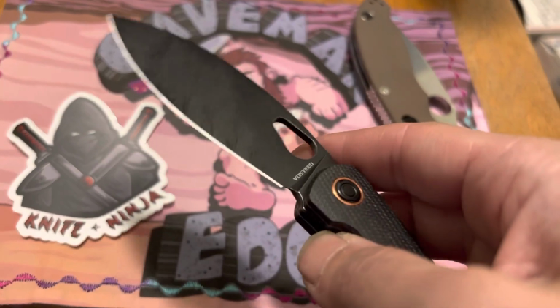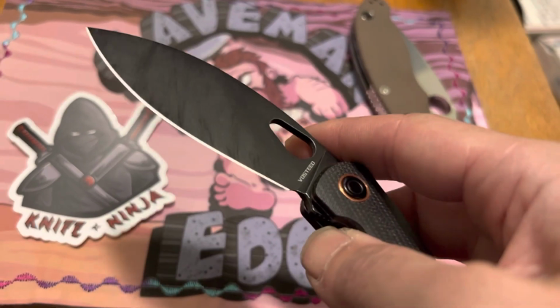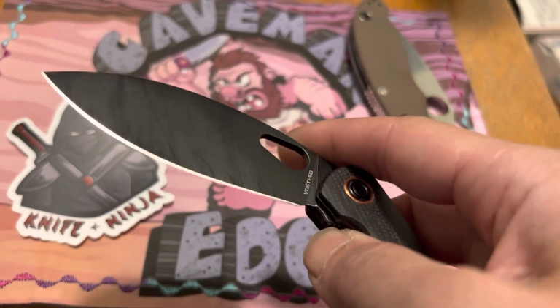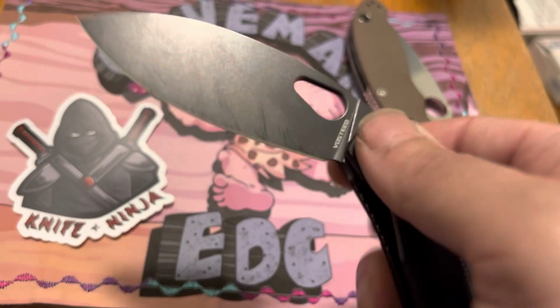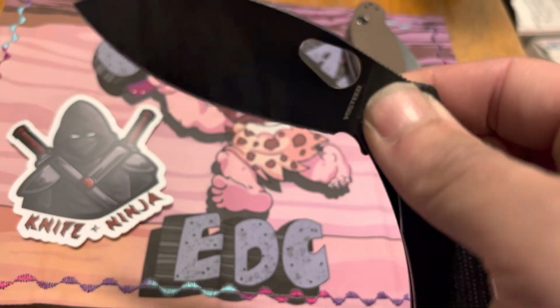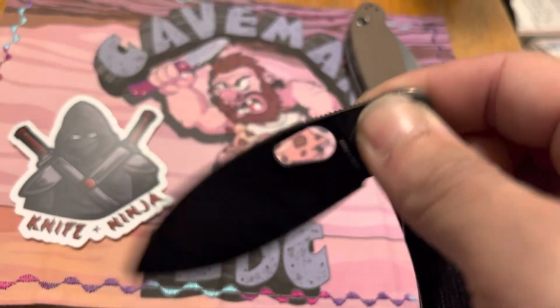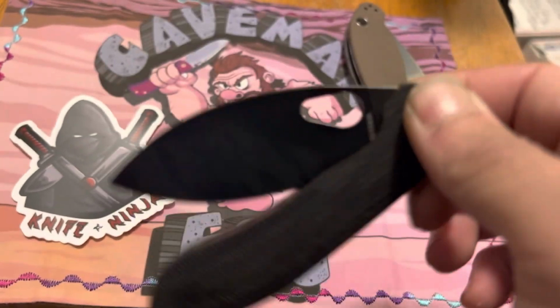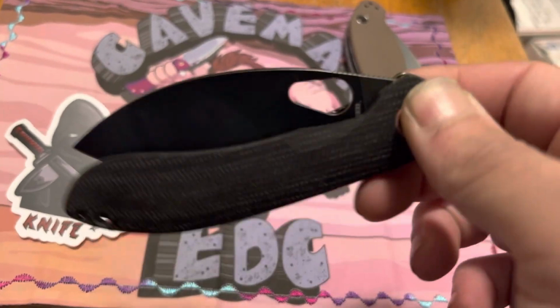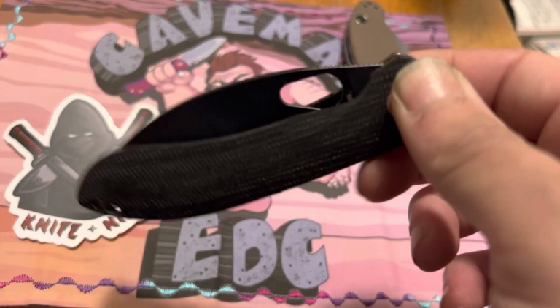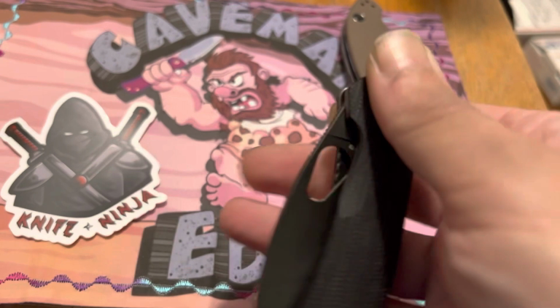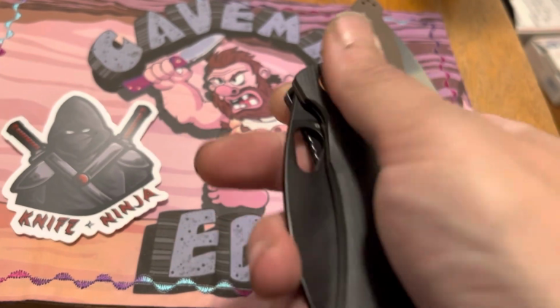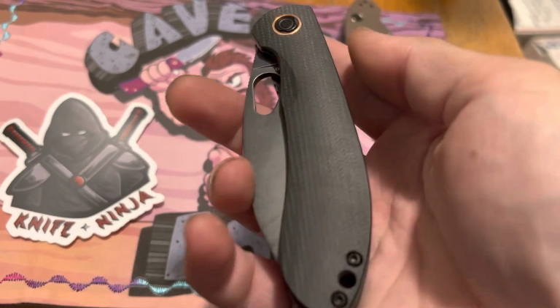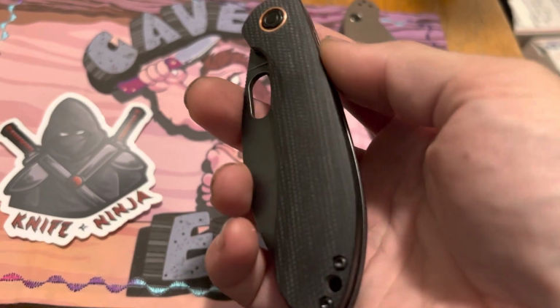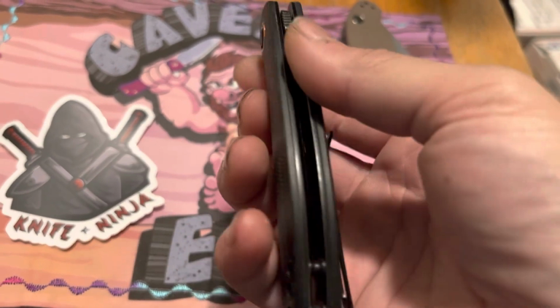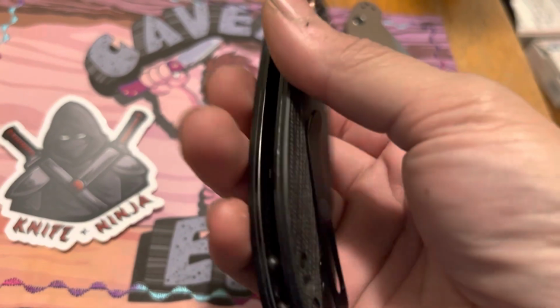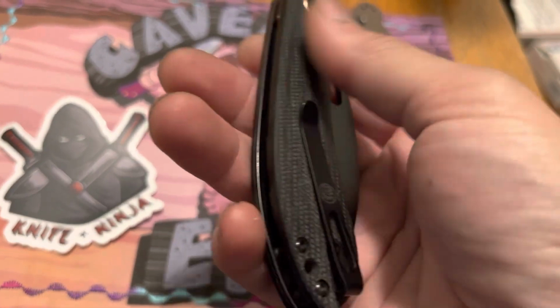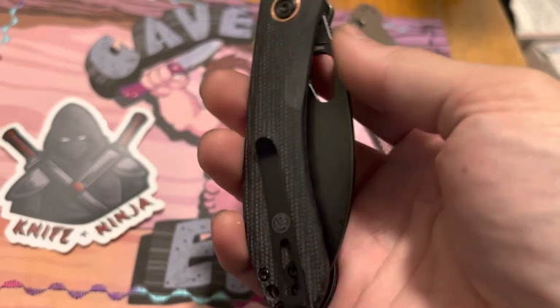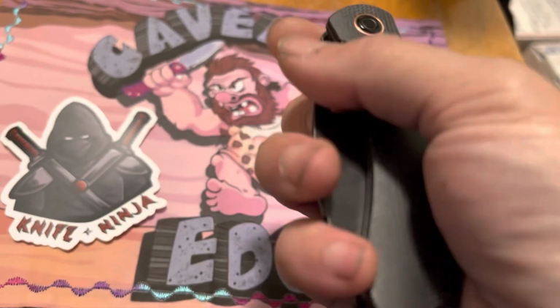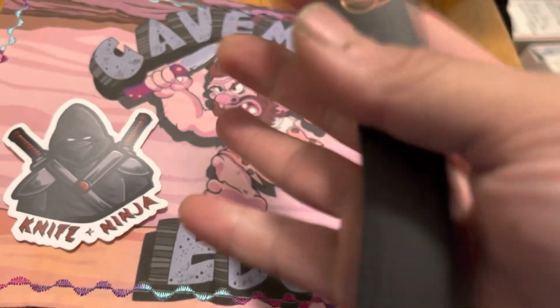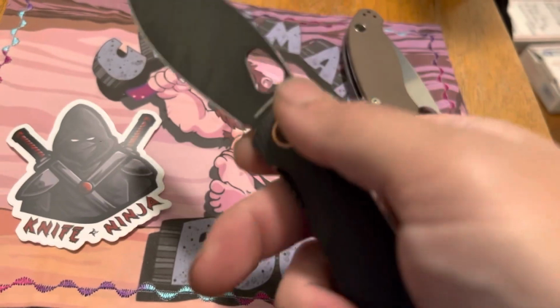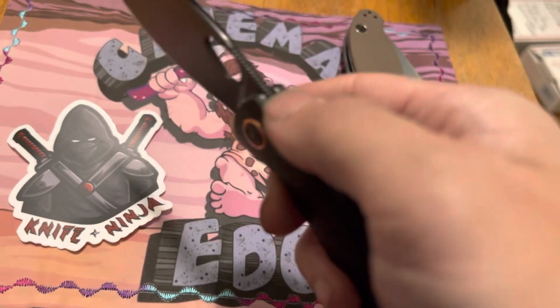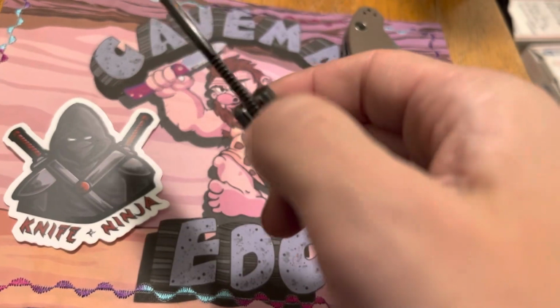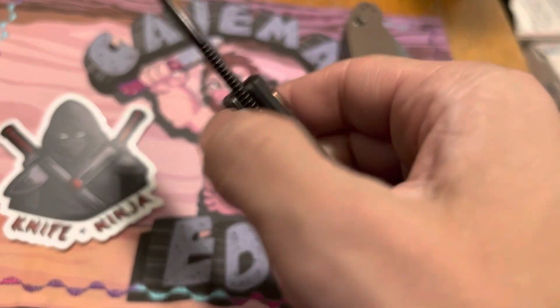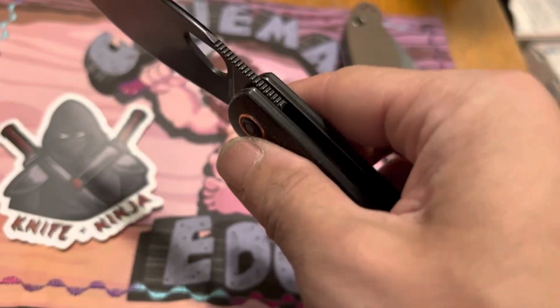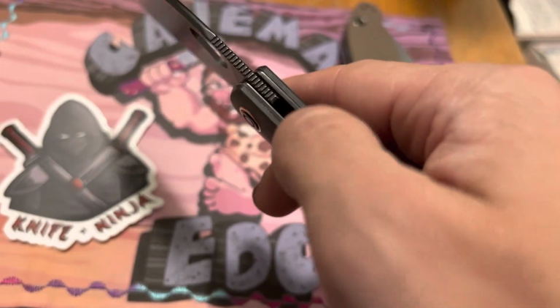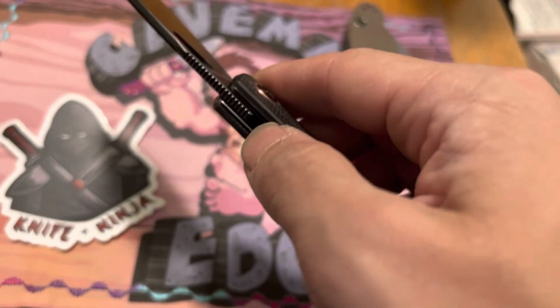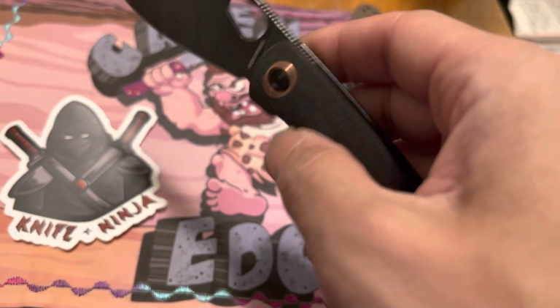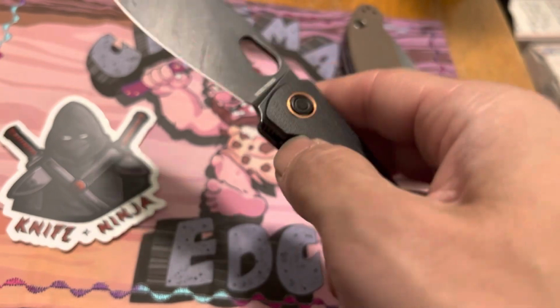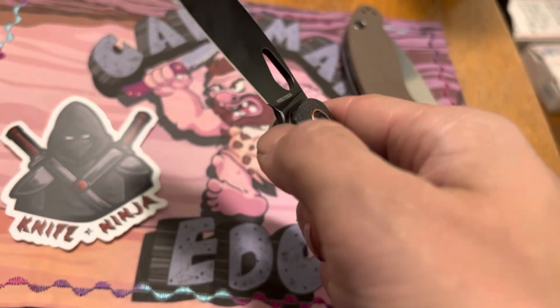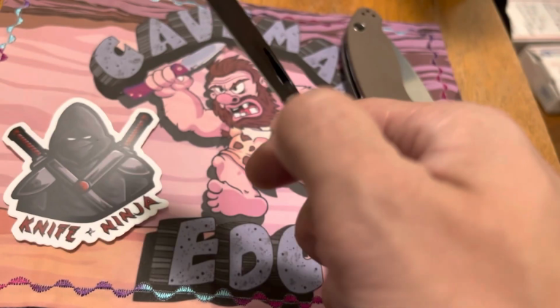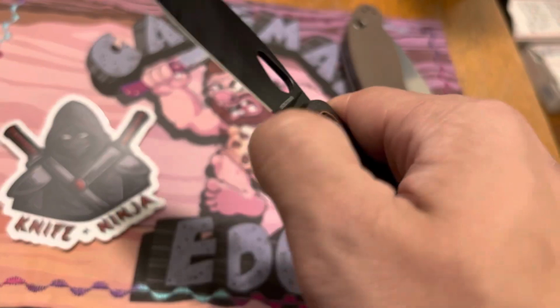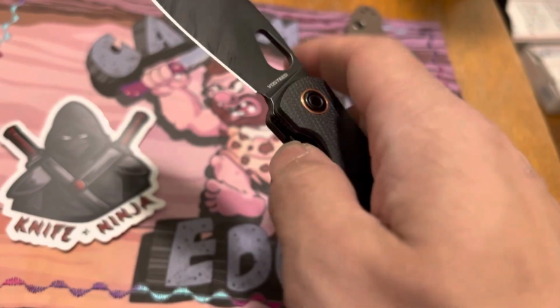I've had 14C satin finish scratch up with some of the stuff I cut. I really like the internal stop pin — that way there's nothing in the way and it's not bothering with the heel.